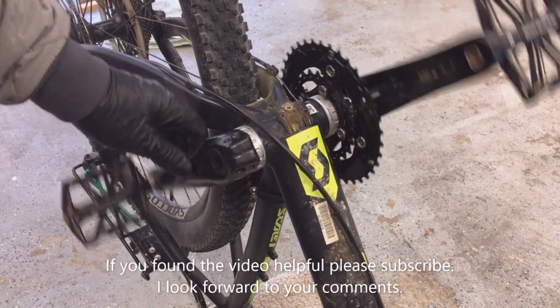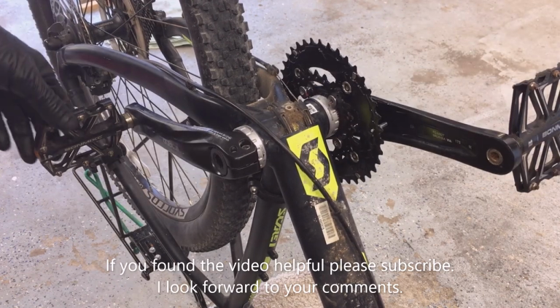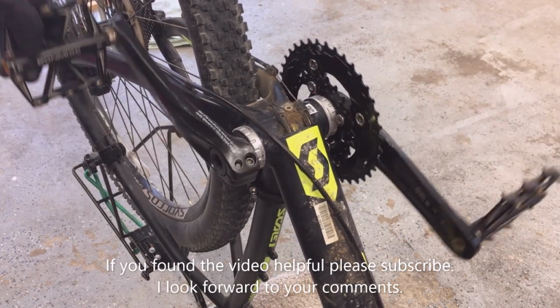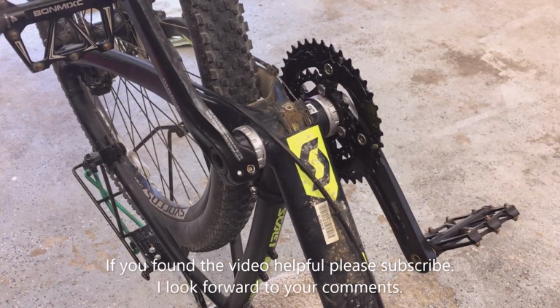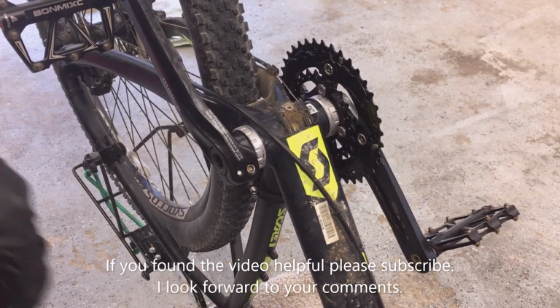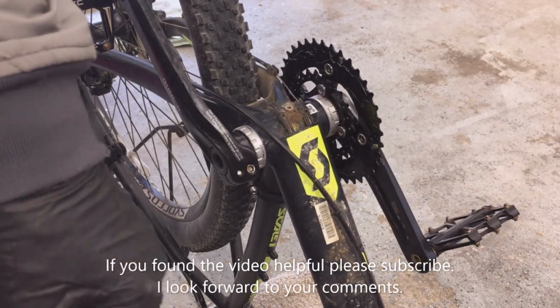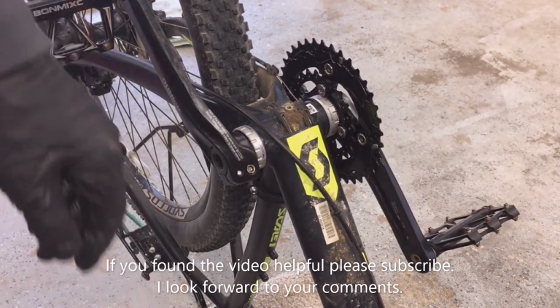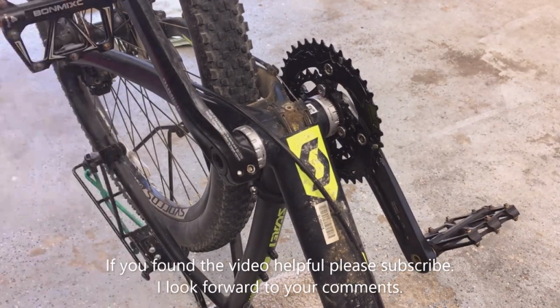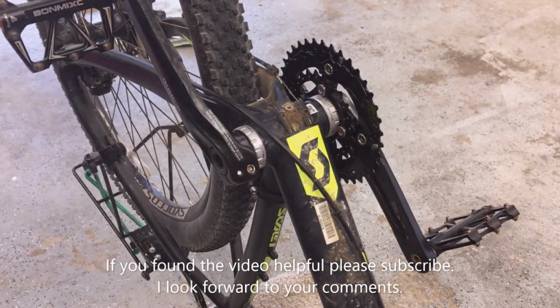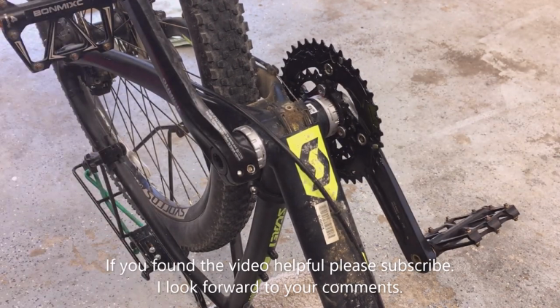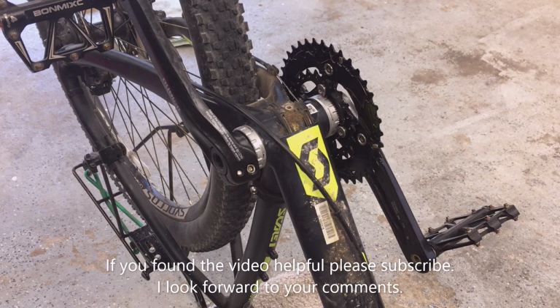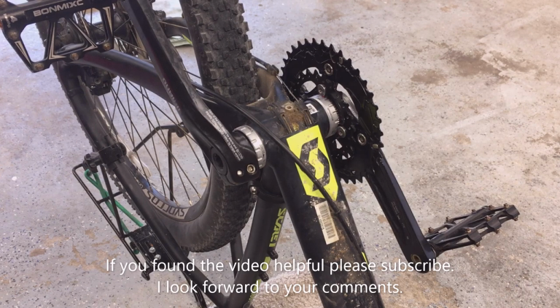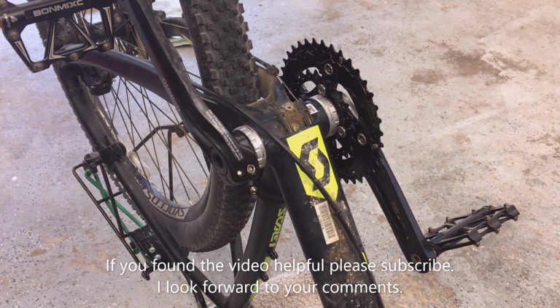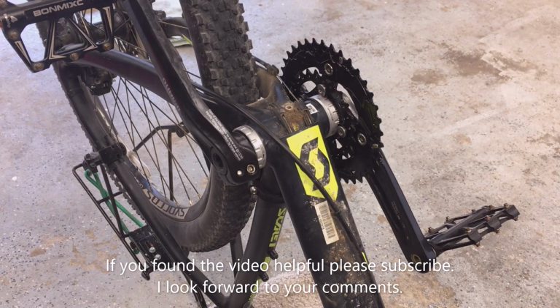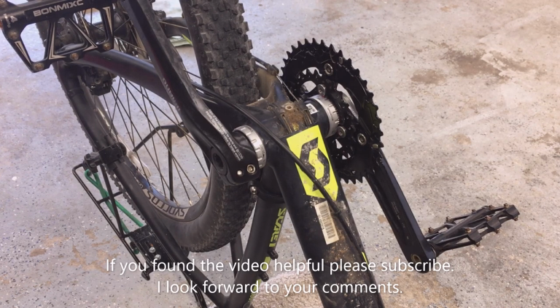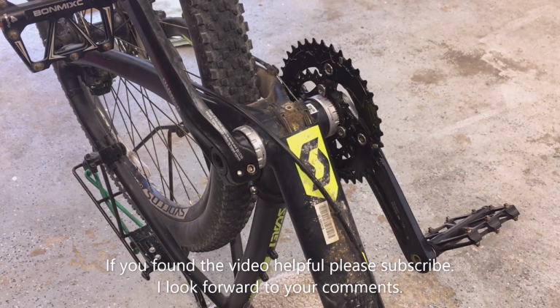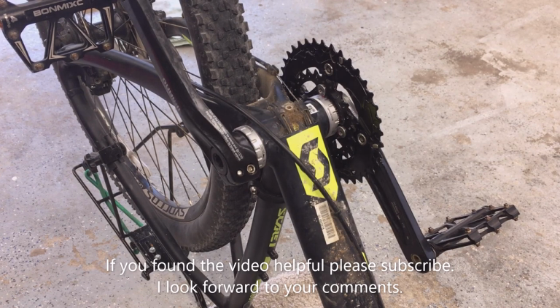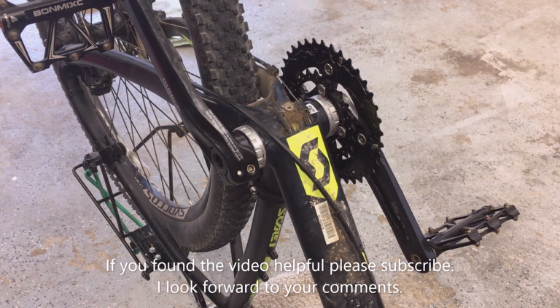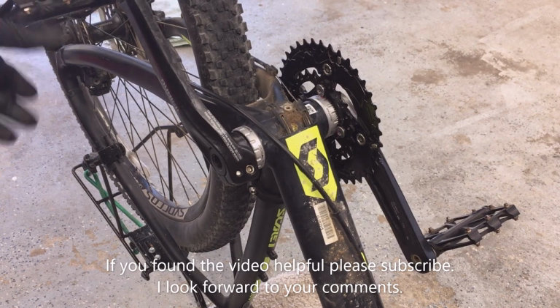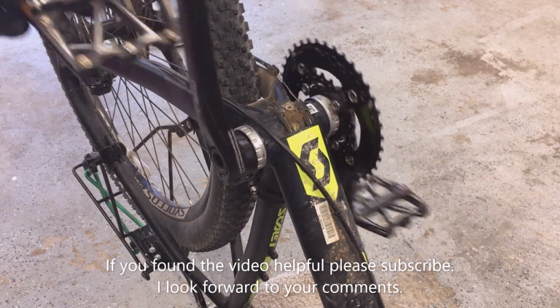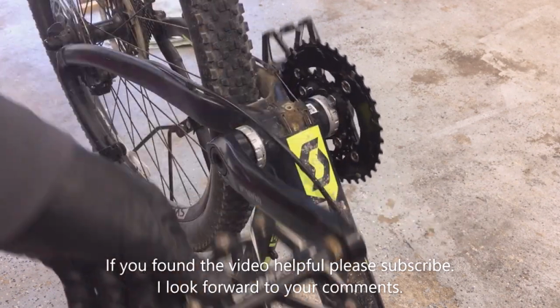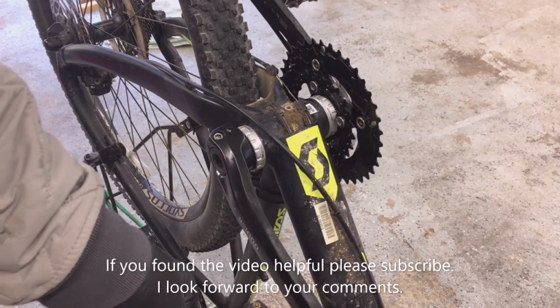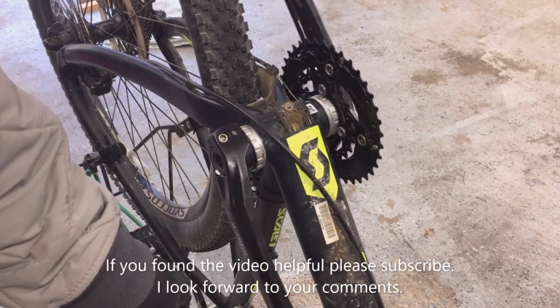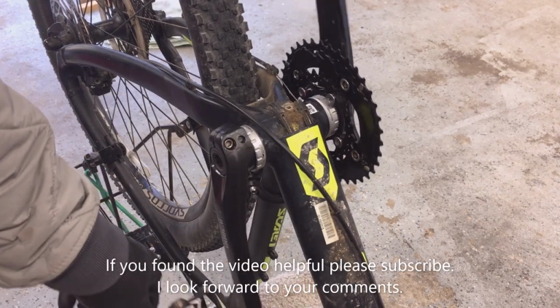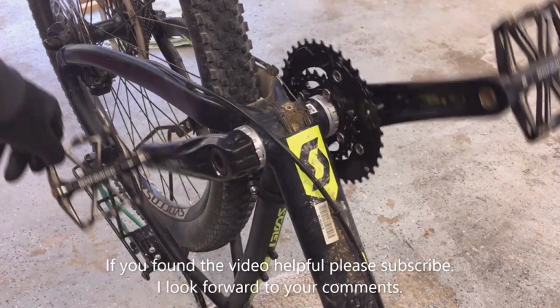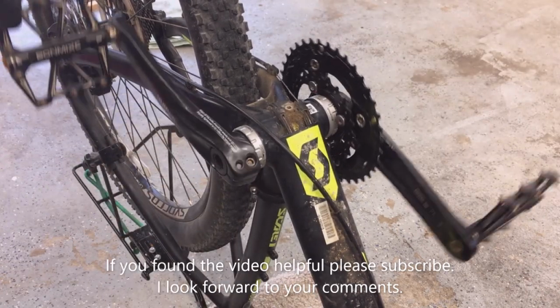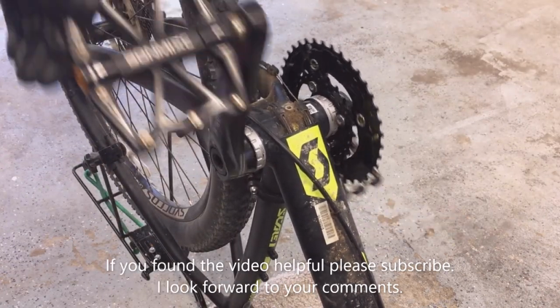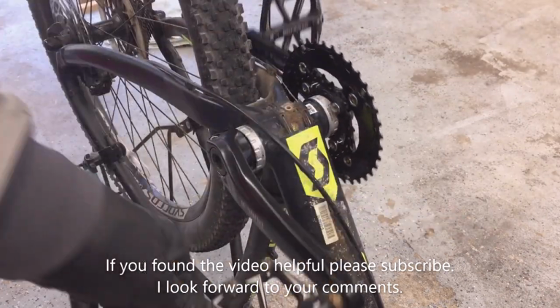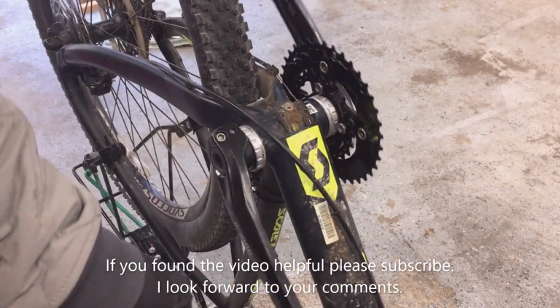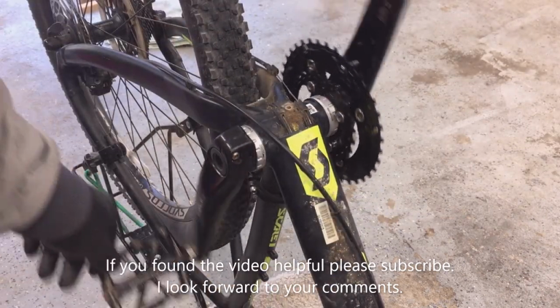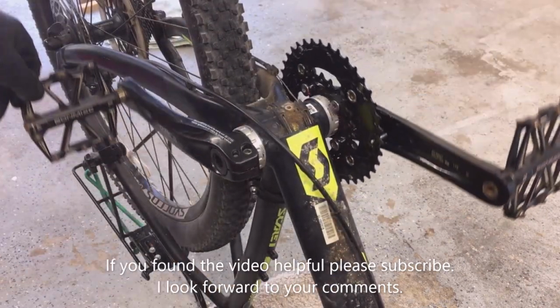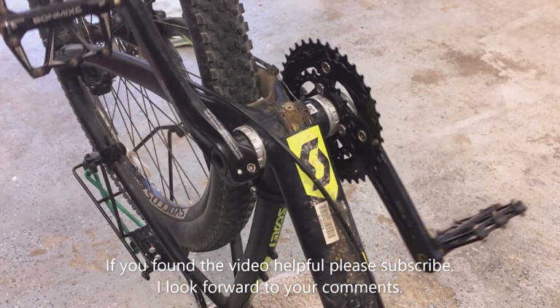That concludes this video. If you found it helpful, please let me know in the comments and please subscribe. Thank you.